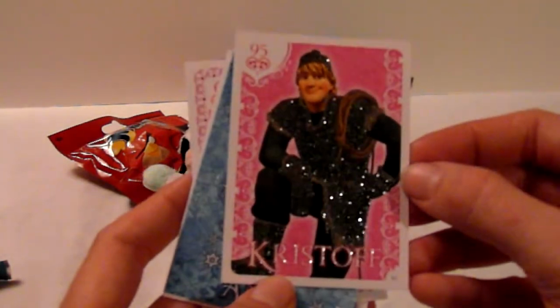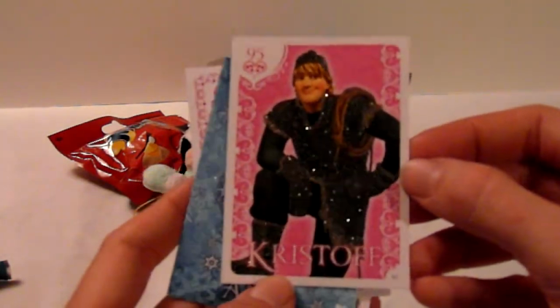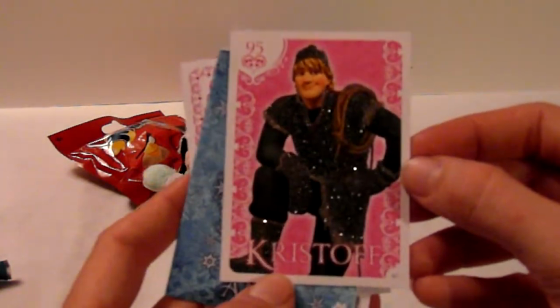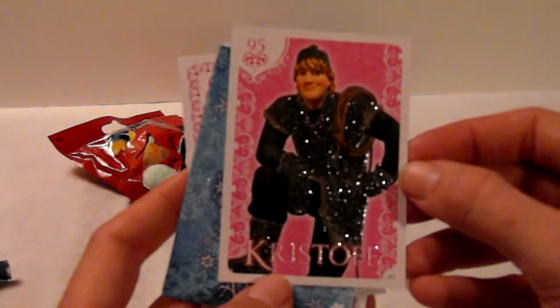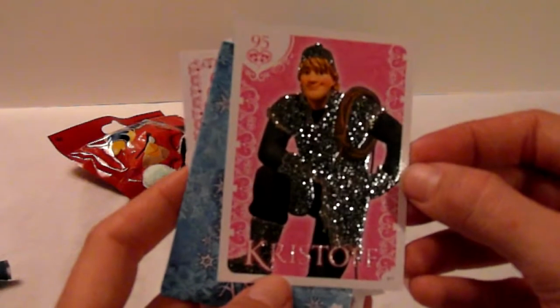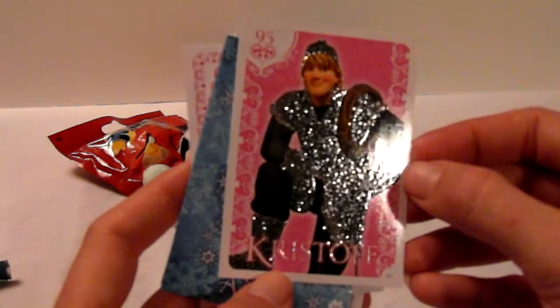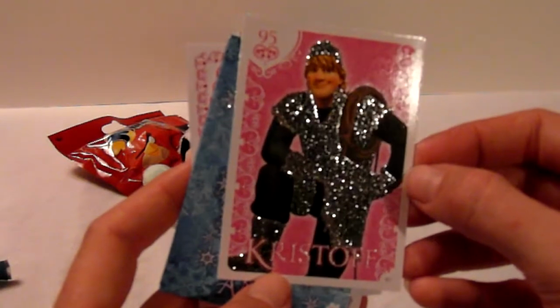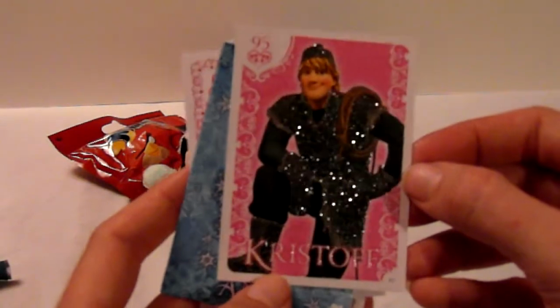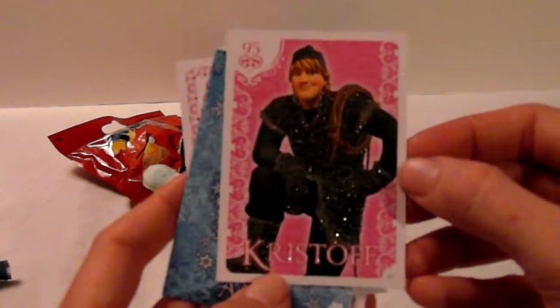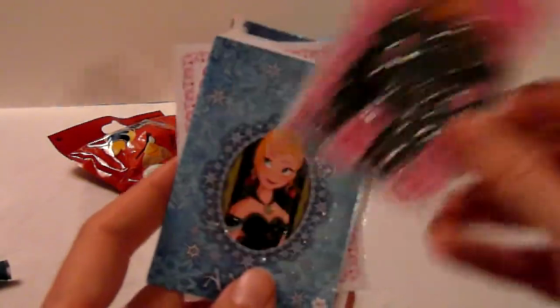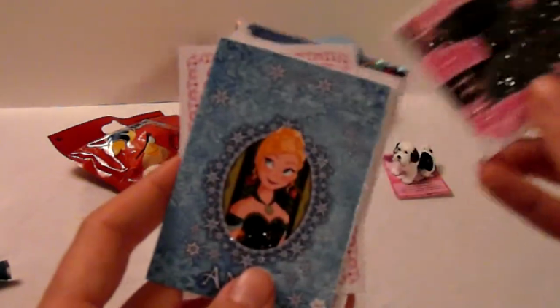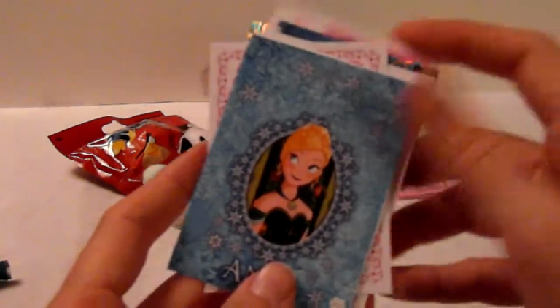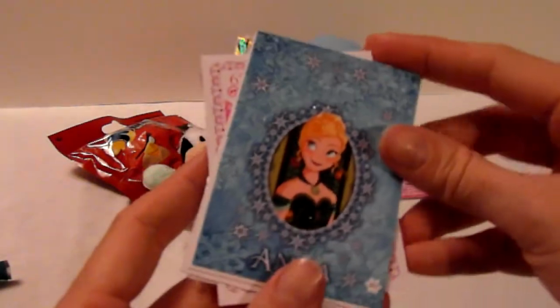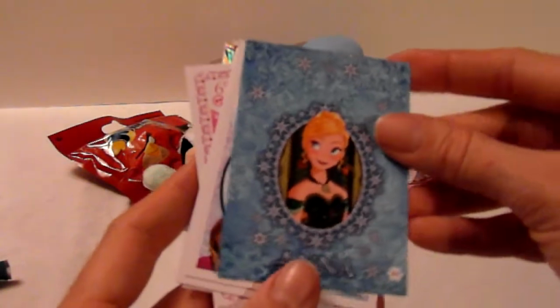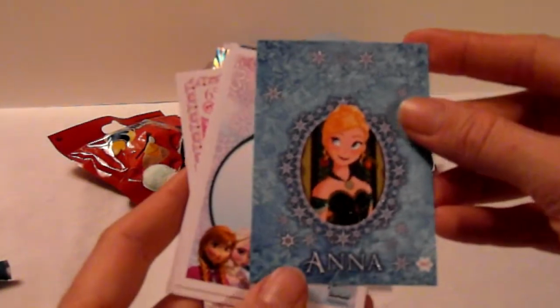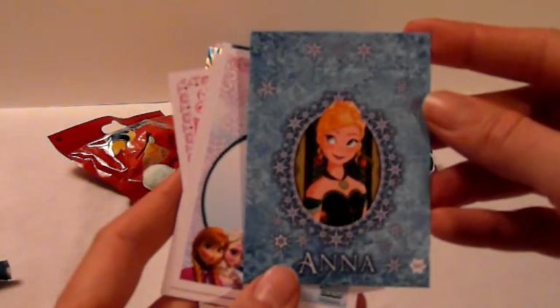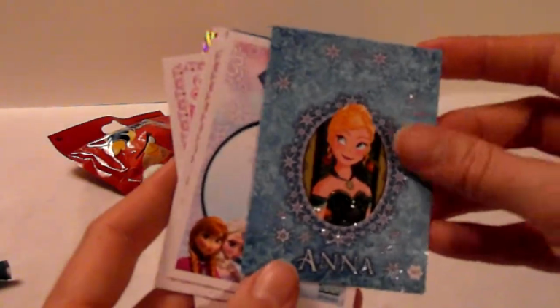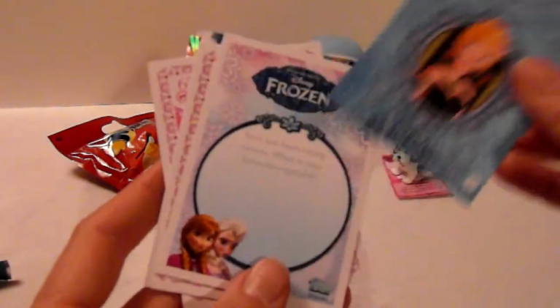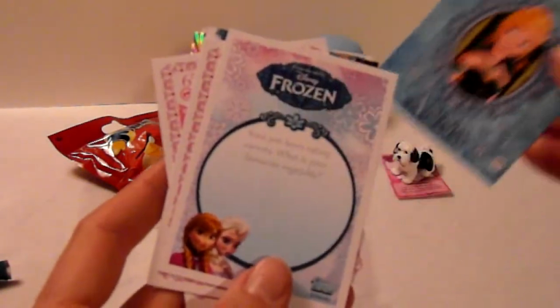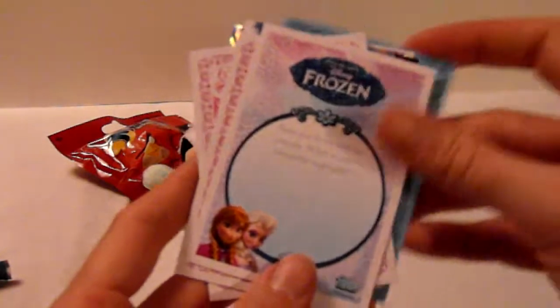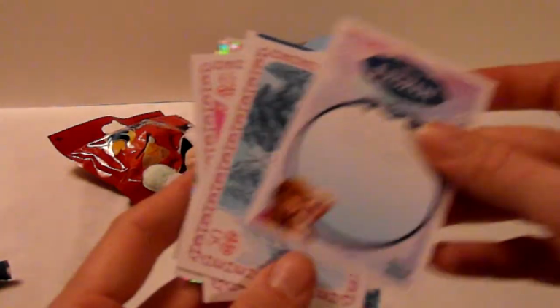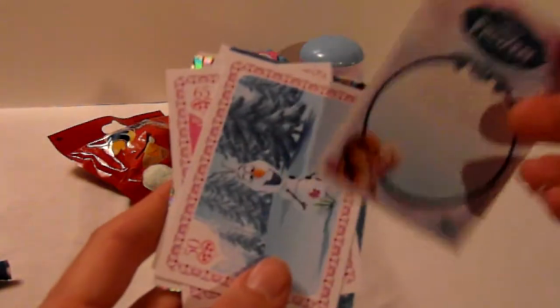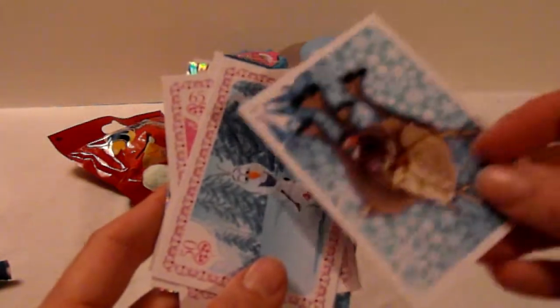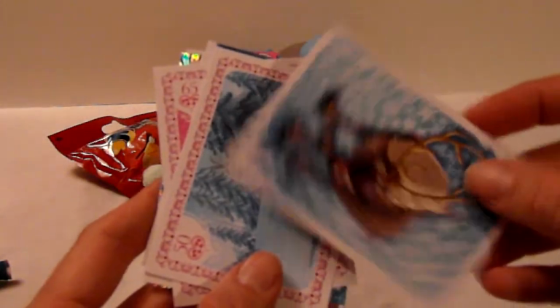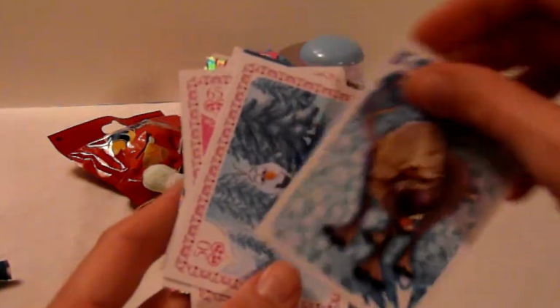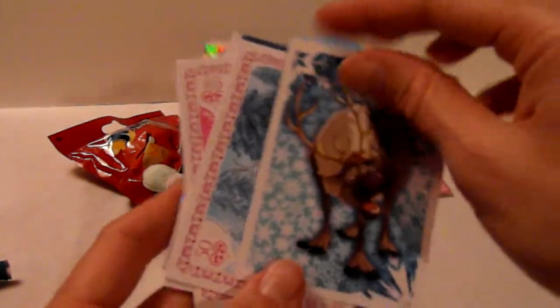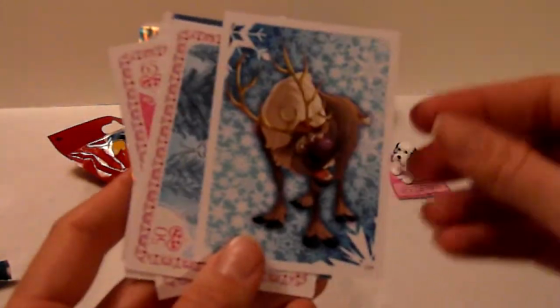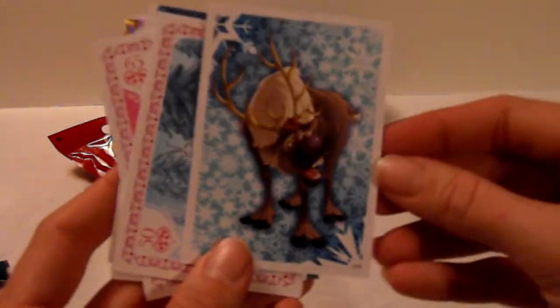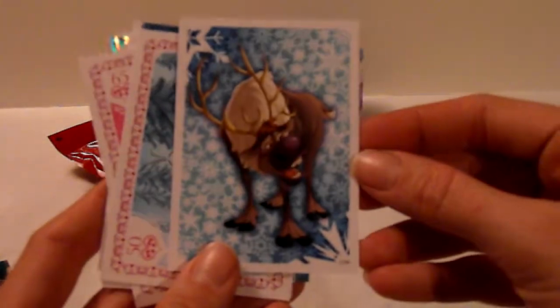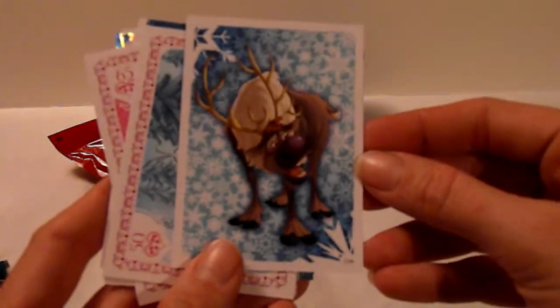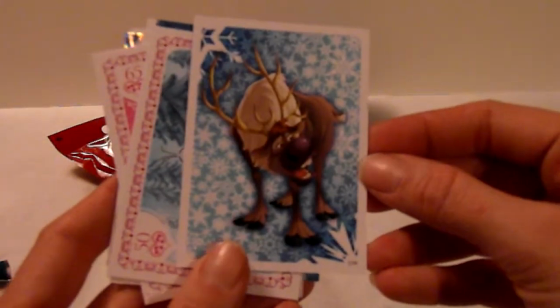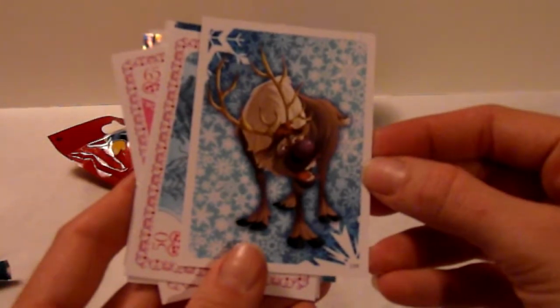So and this one. And Sven. Oh he is cute.